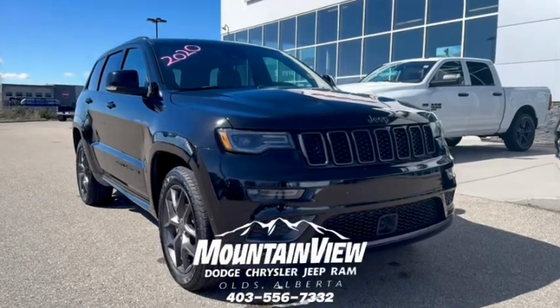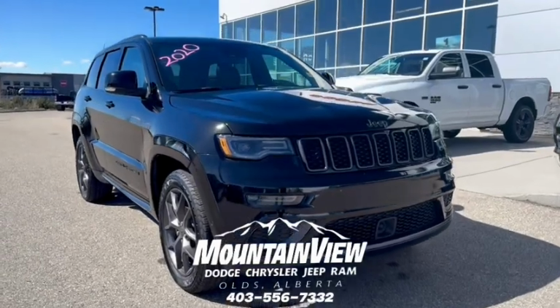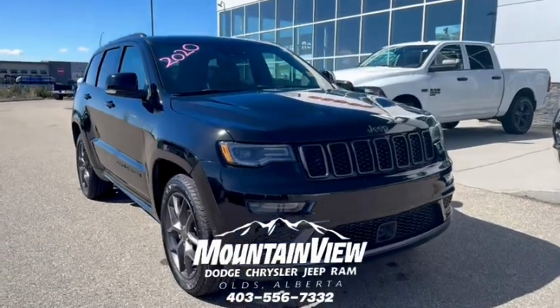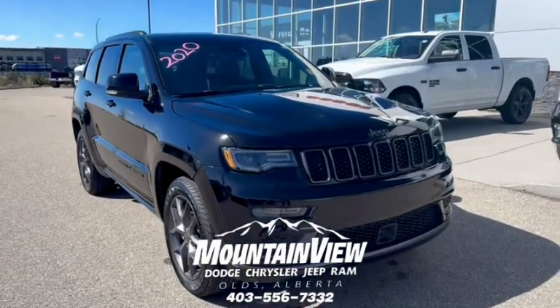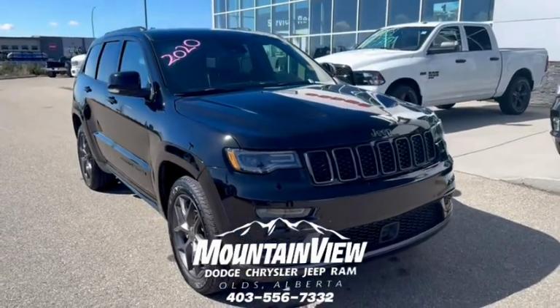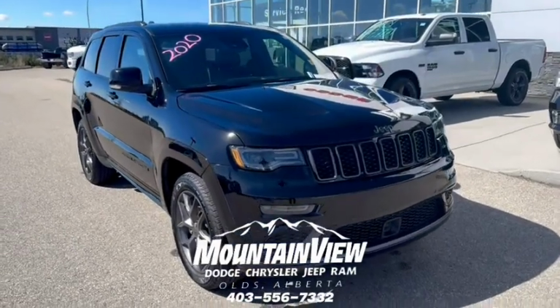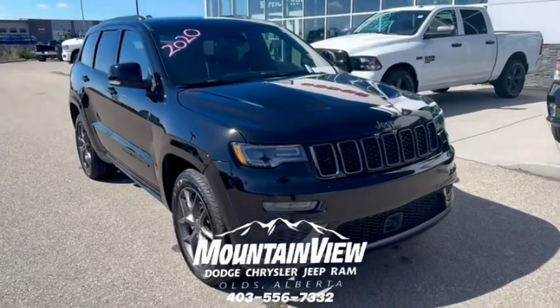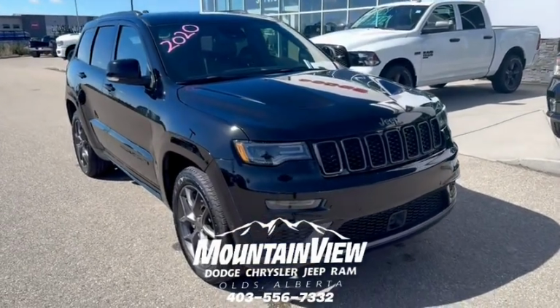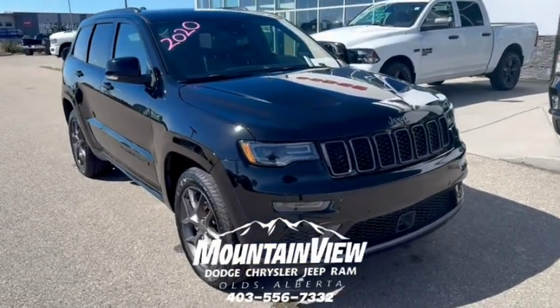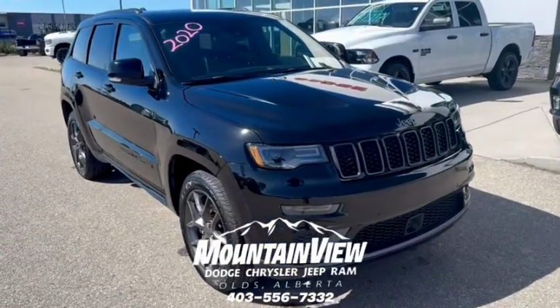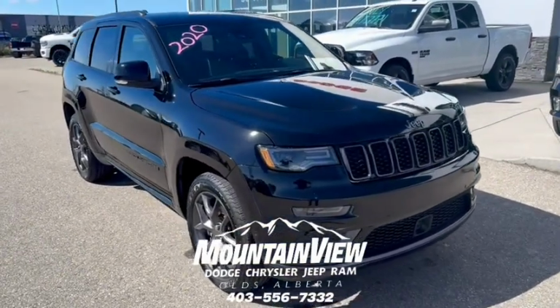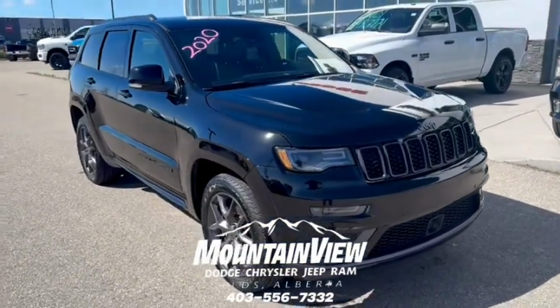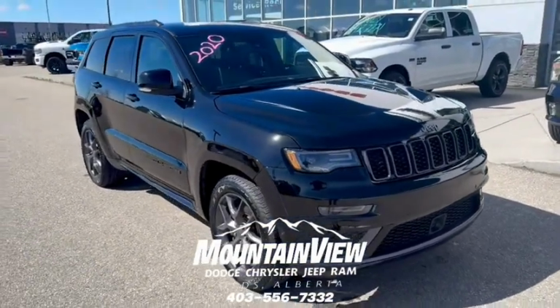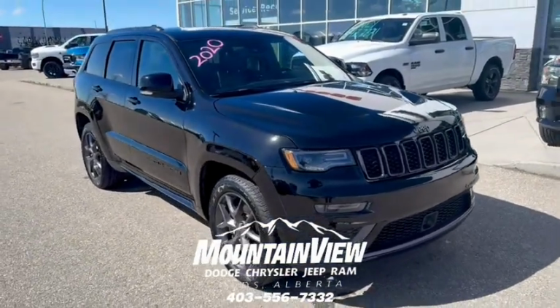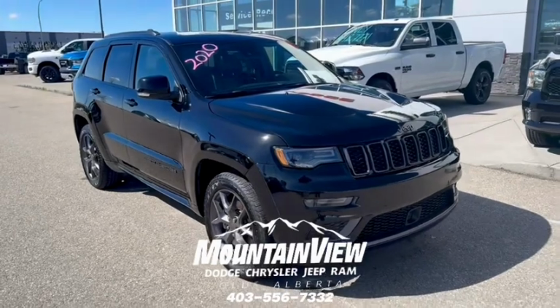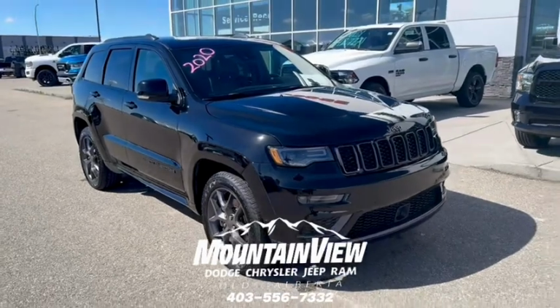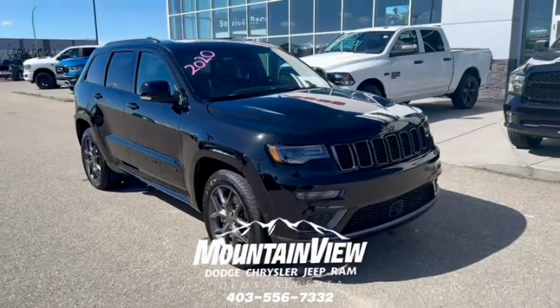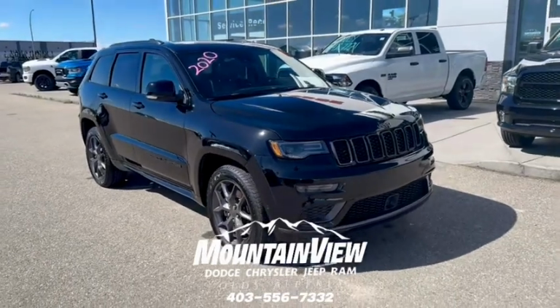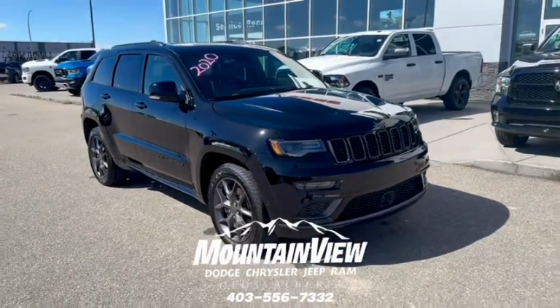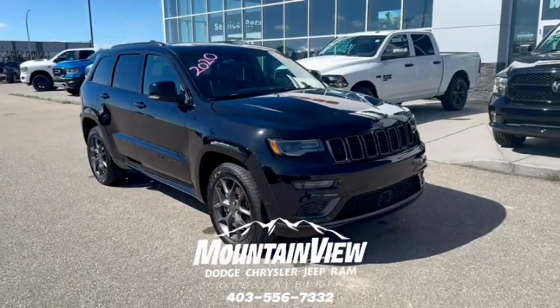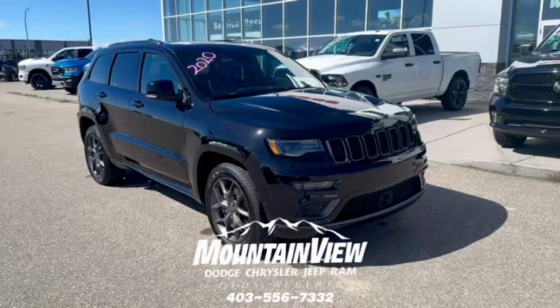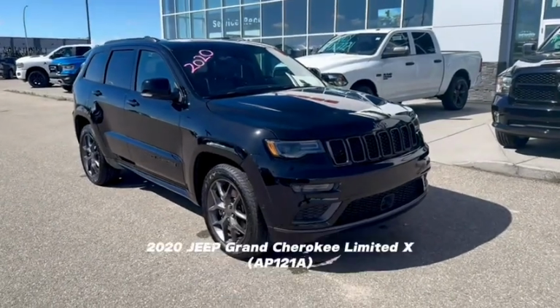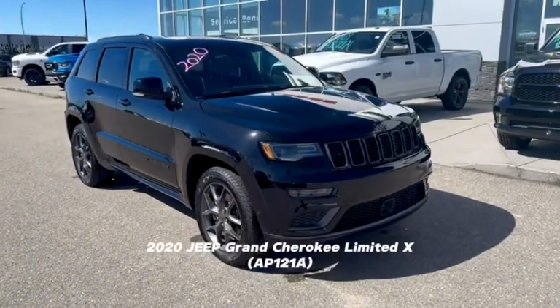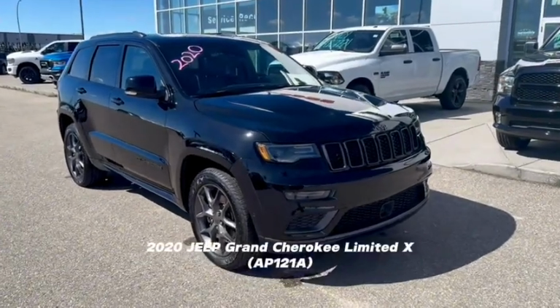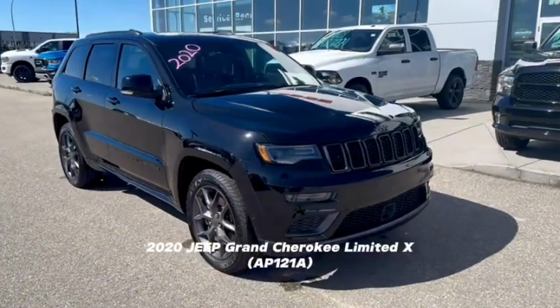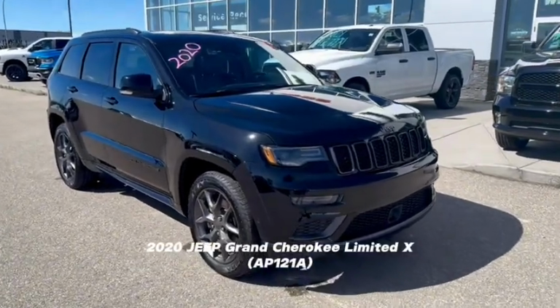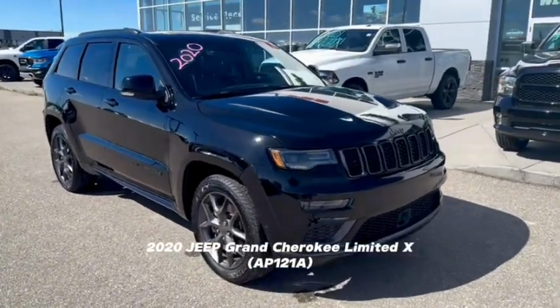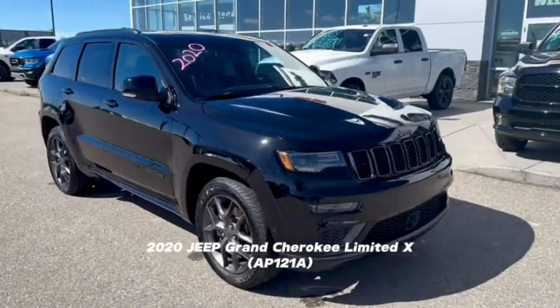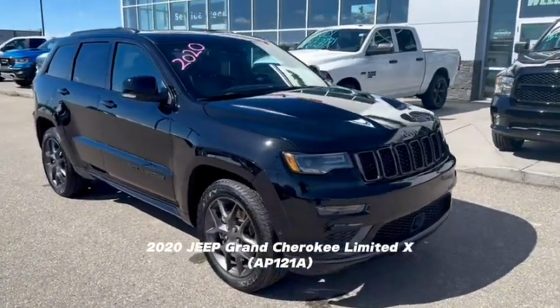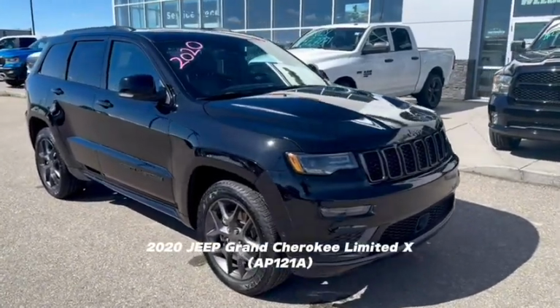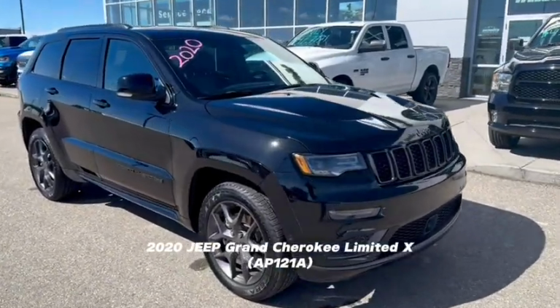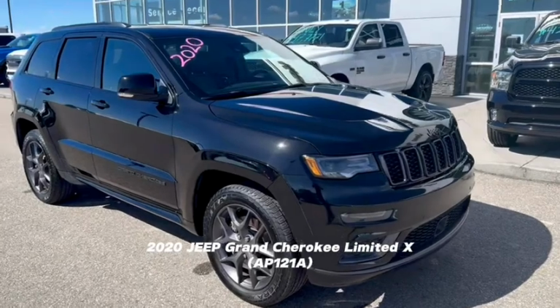Hi everyone, this is Connor with Mountain View Dodge. I just wanted to make a quick video of this 2020 Jeep Grand Cherokee Limited X.